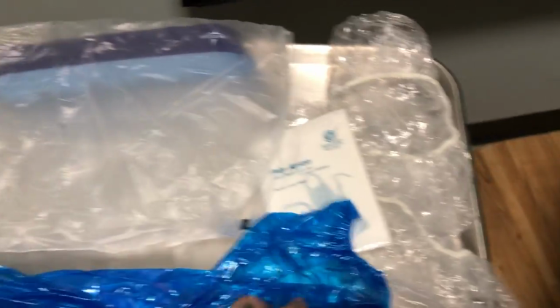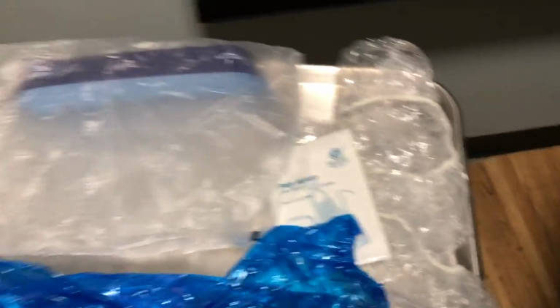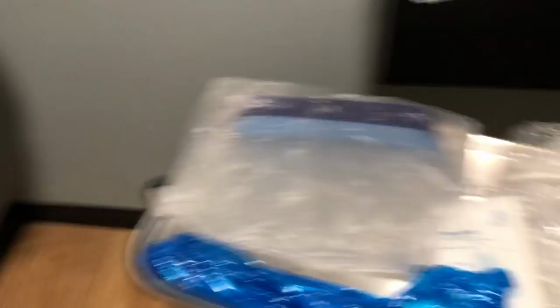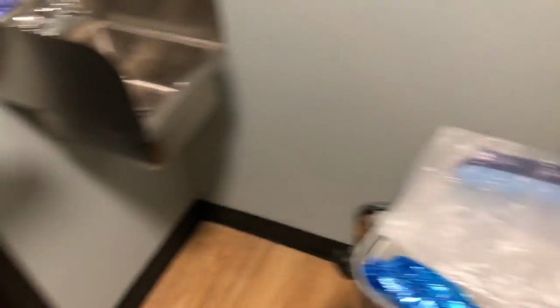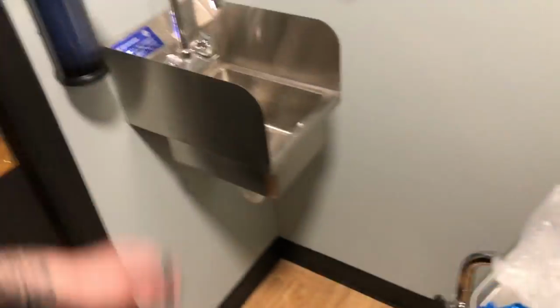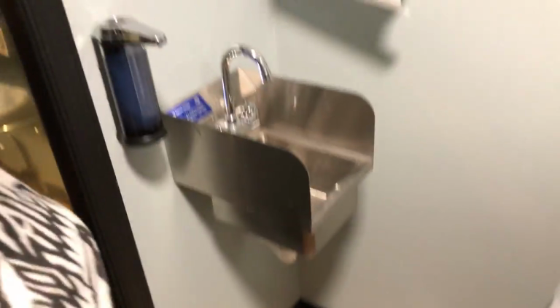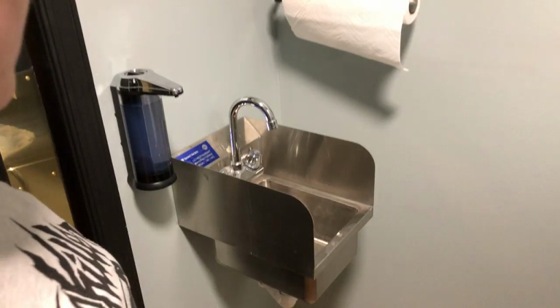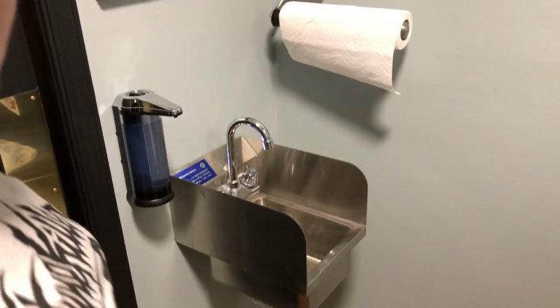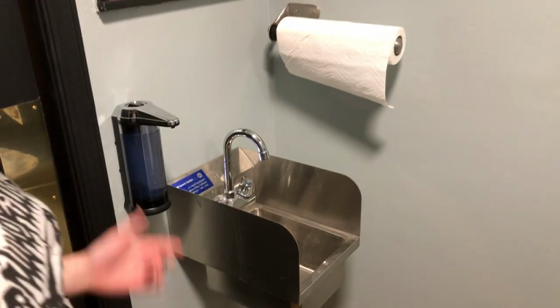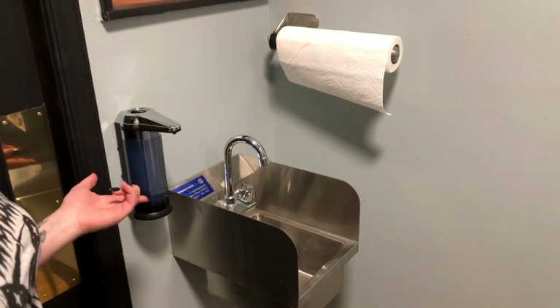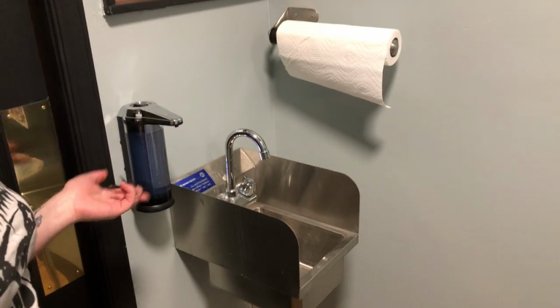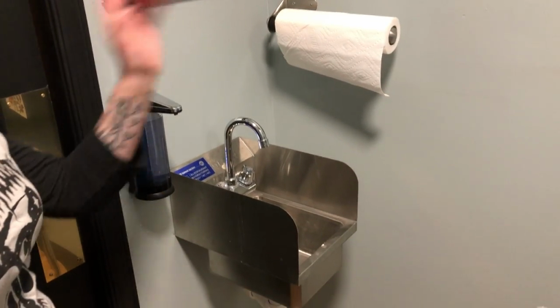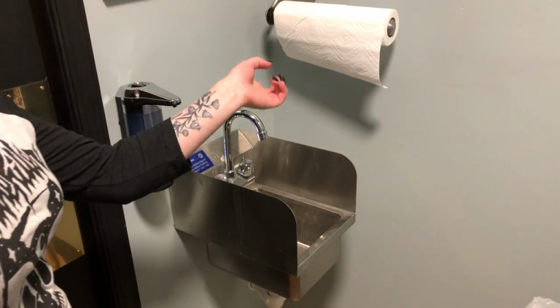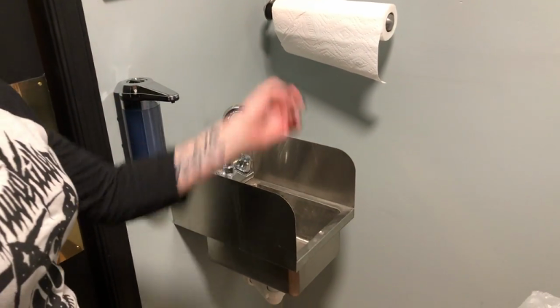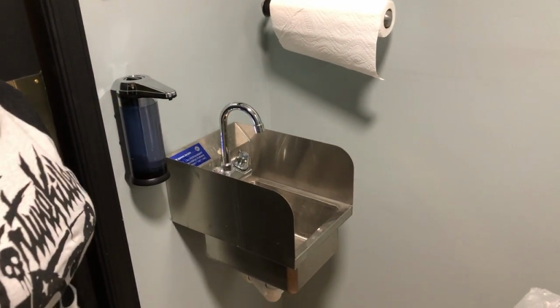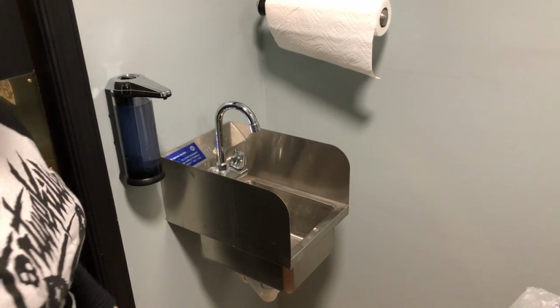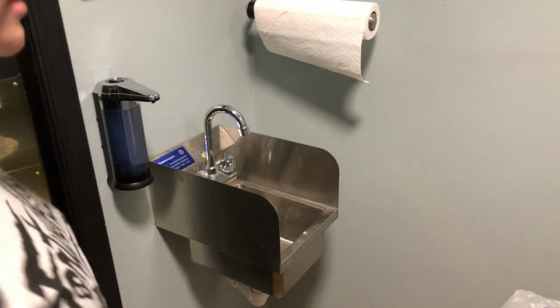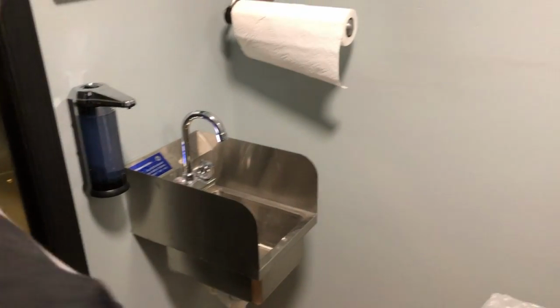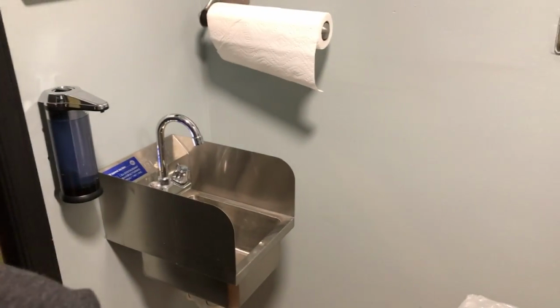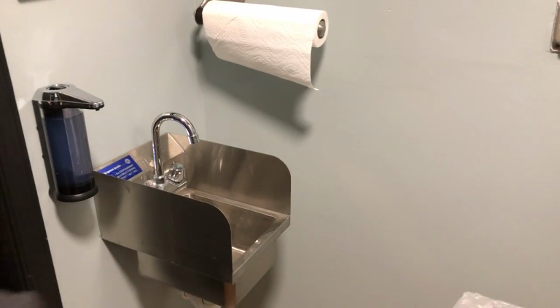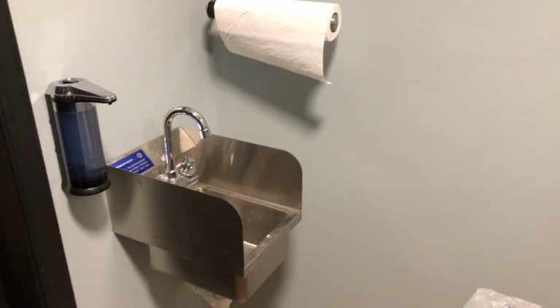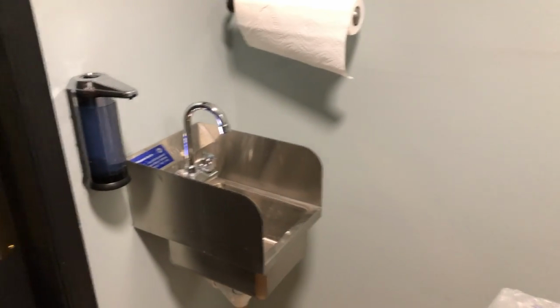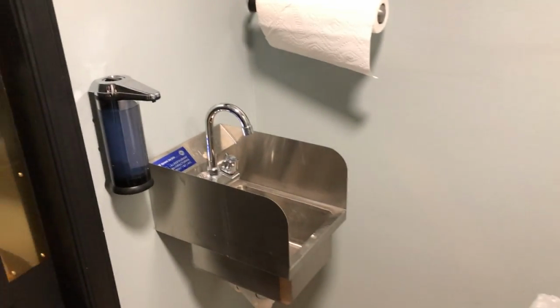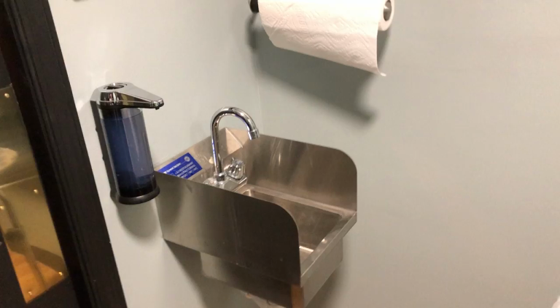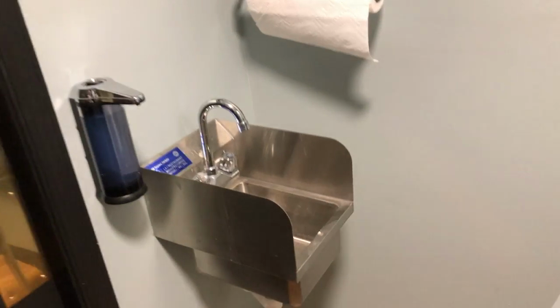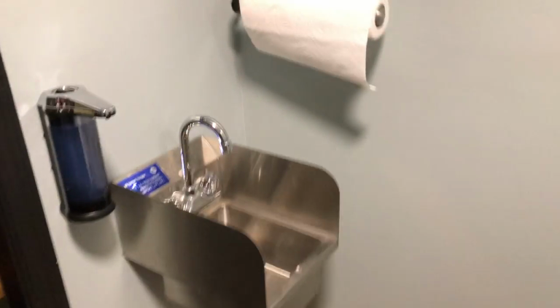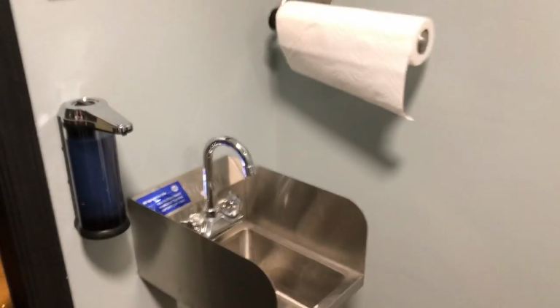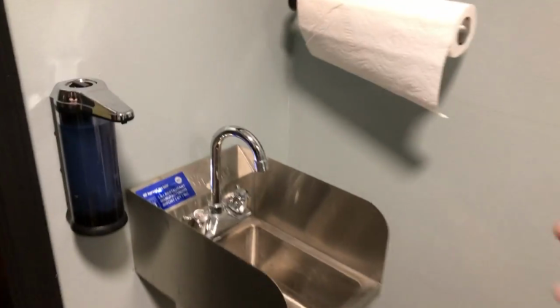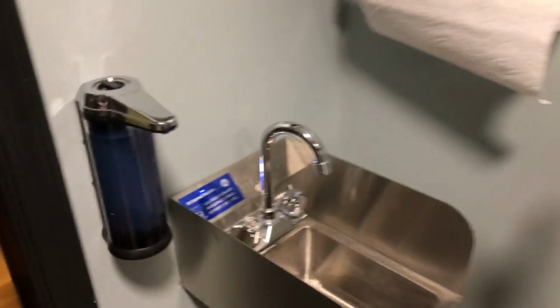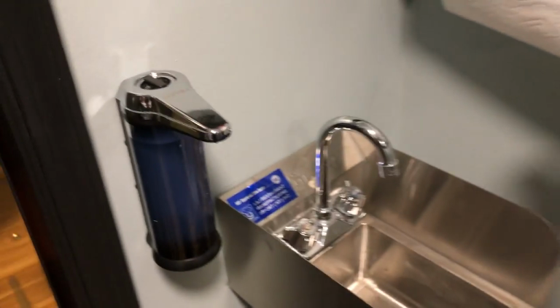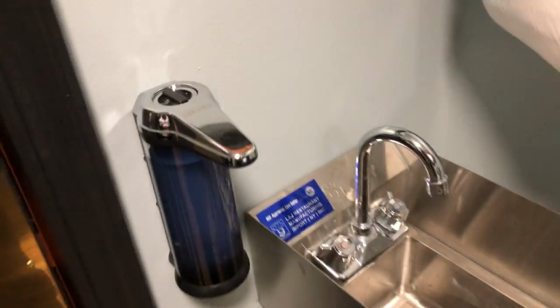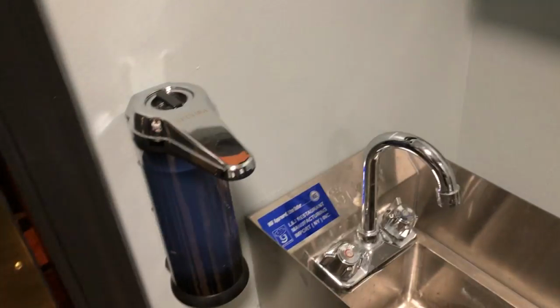Our hand washing station has both hot and cold water, a non-touch sink, and single-use paper towels. We can go into our dirty room, which is clearly labeled employees only, after Dan gives you a 360 pan.